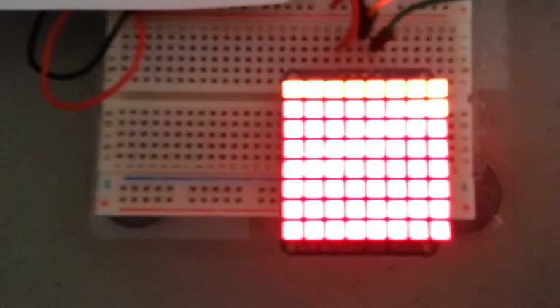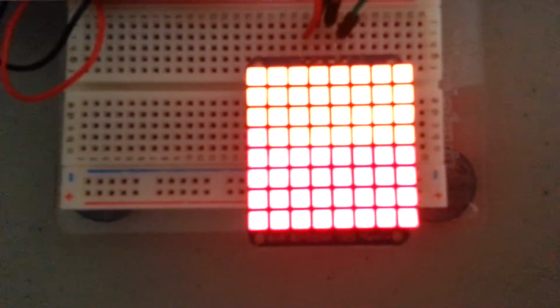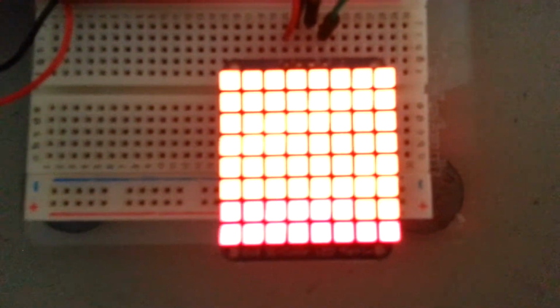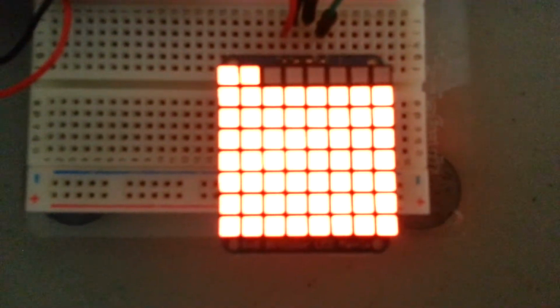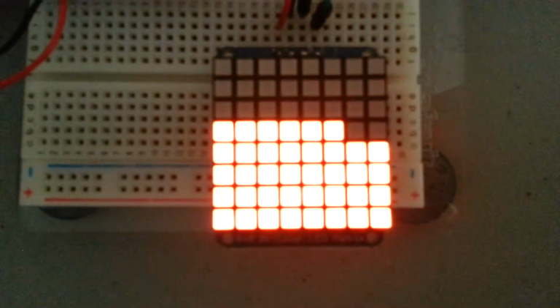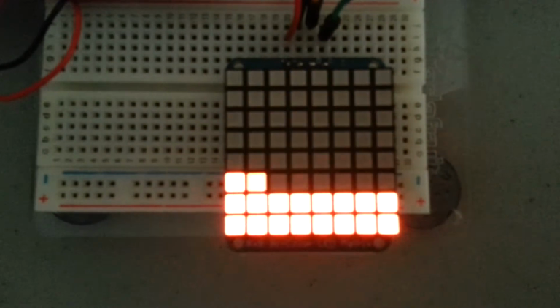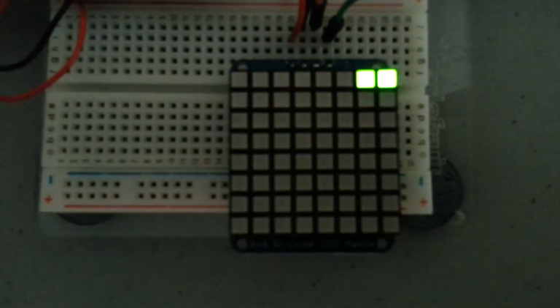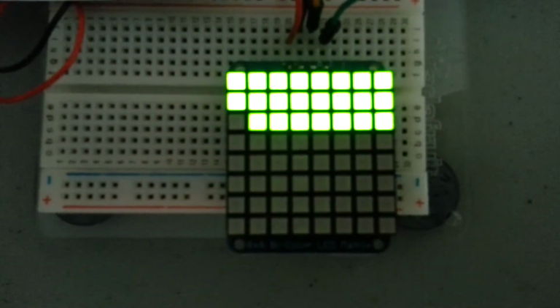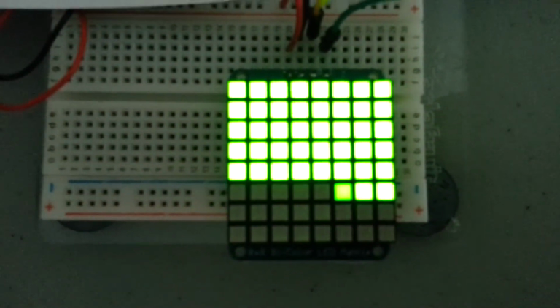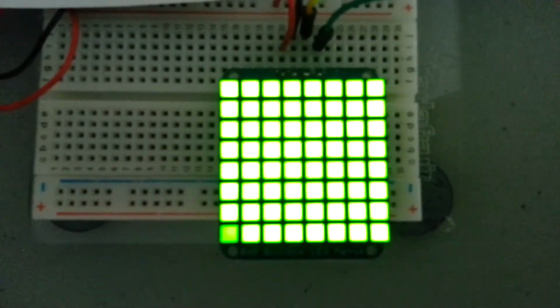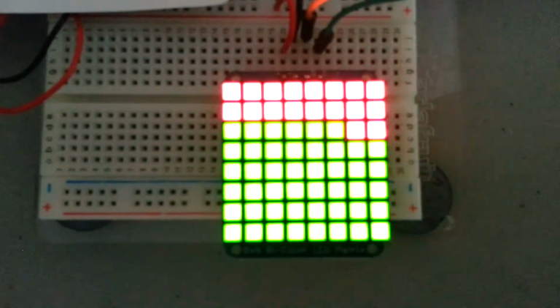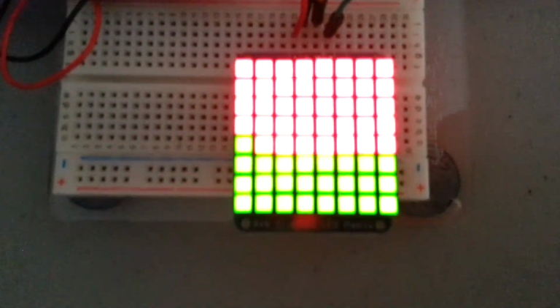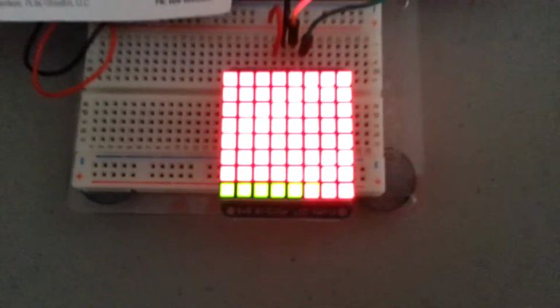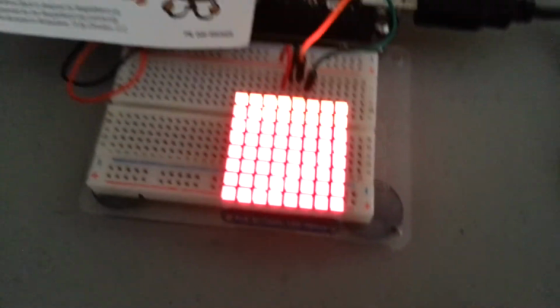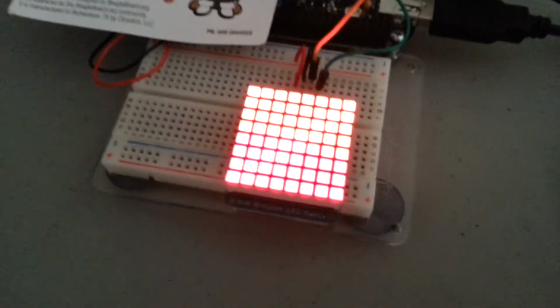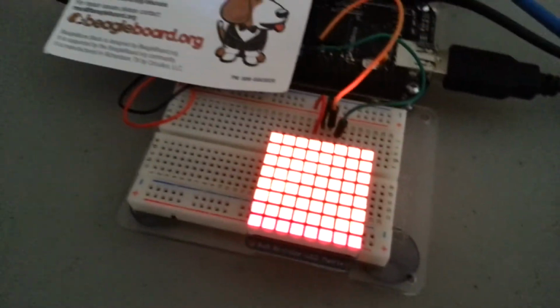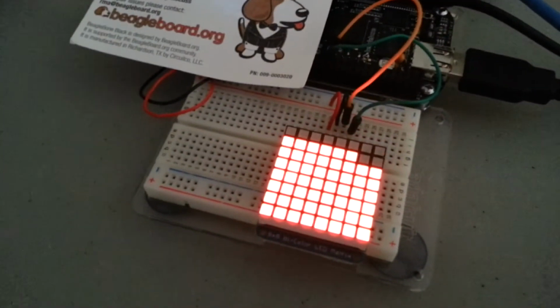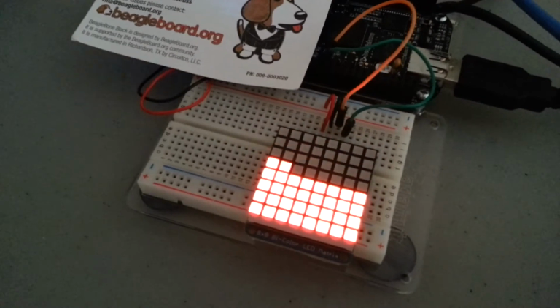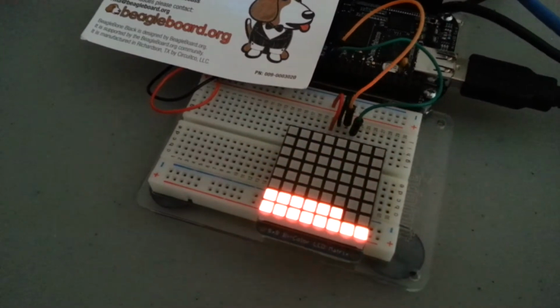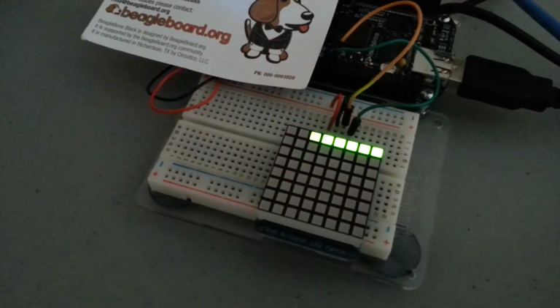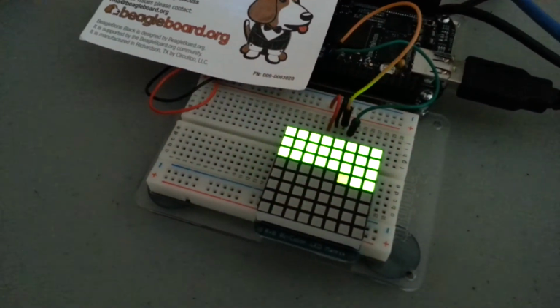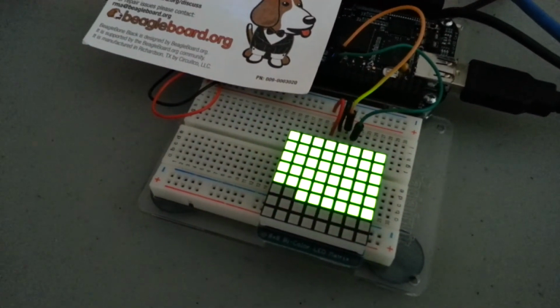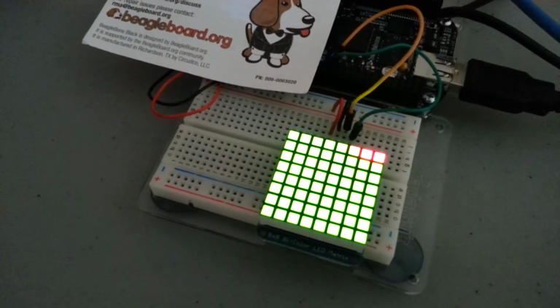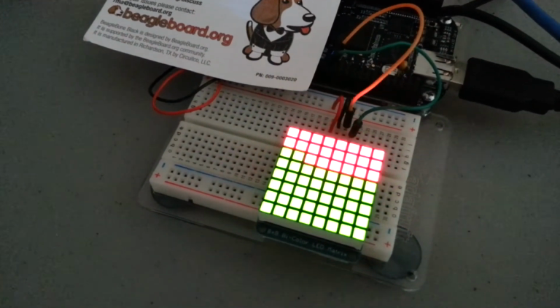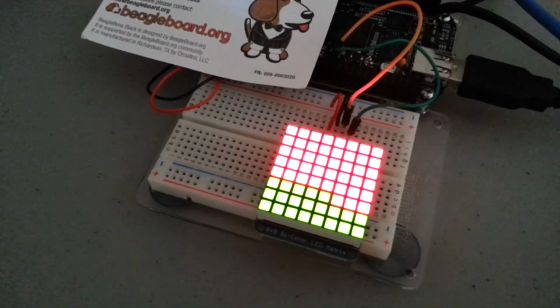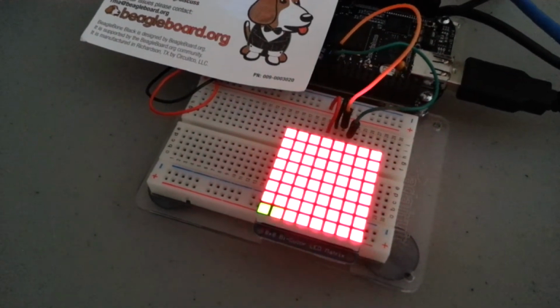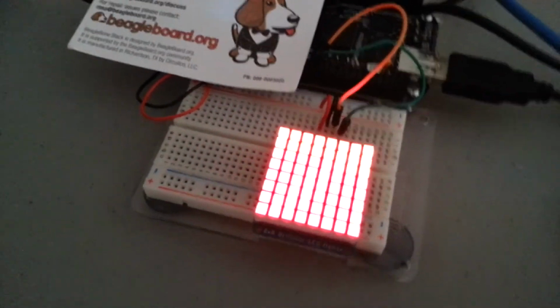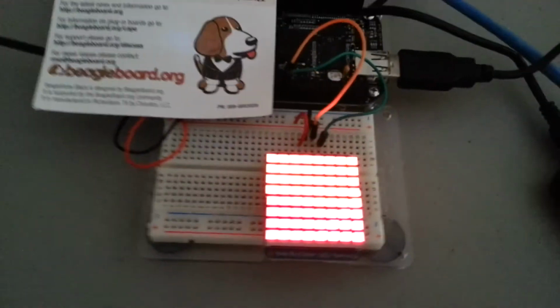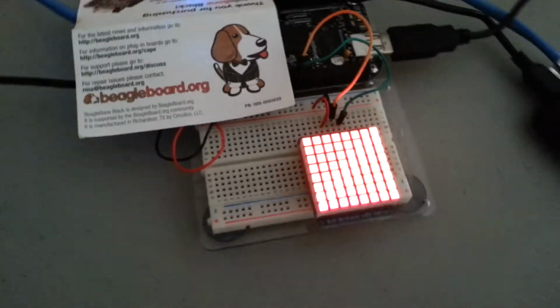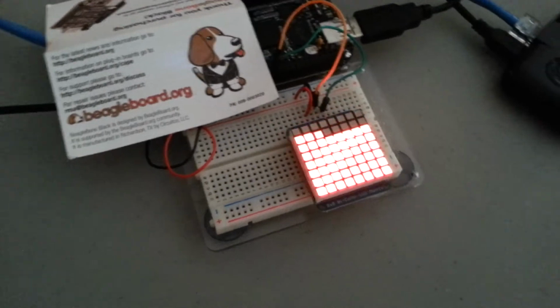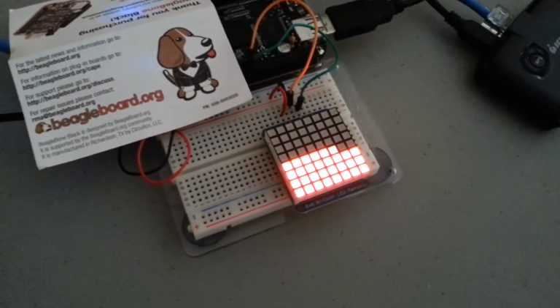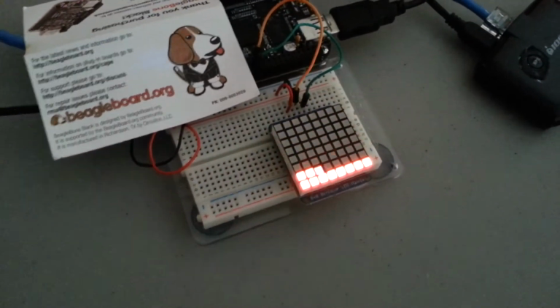Let's see if I can get some different views of the colors here. The orange is kind of hard to tell — there it is right there. So this is green, red, and then orange.